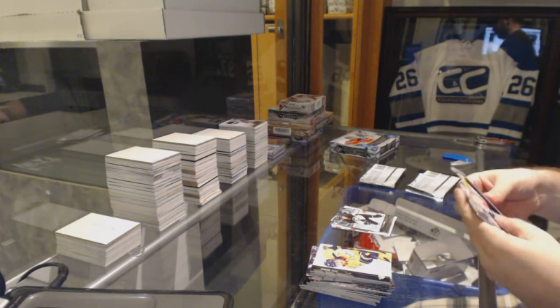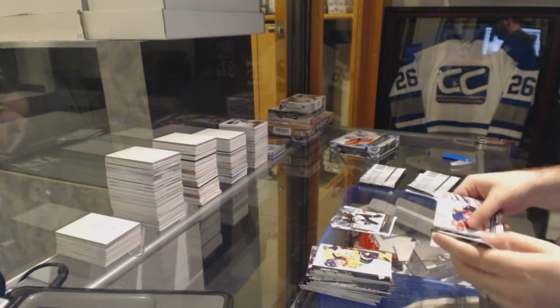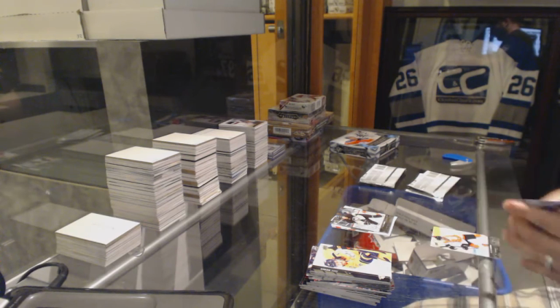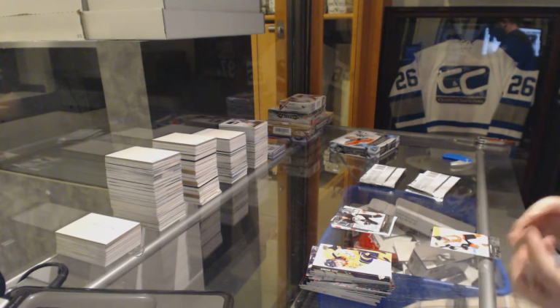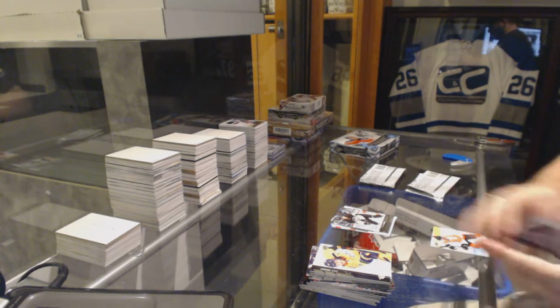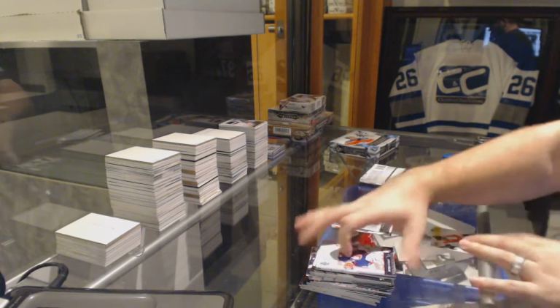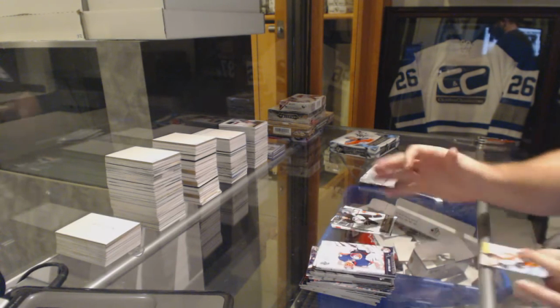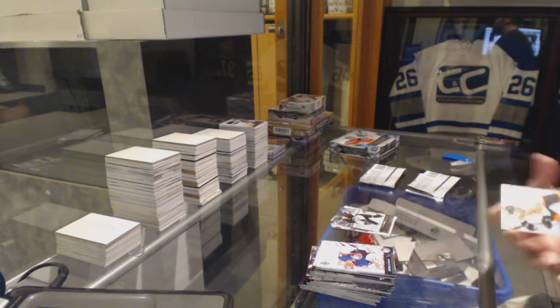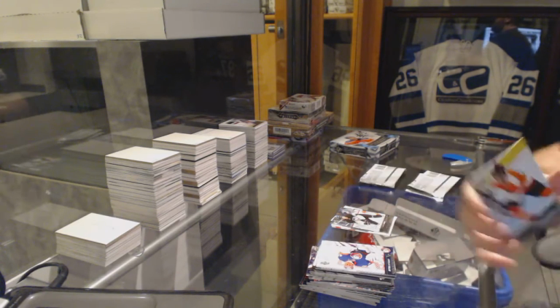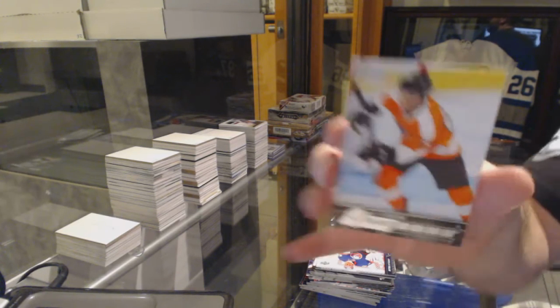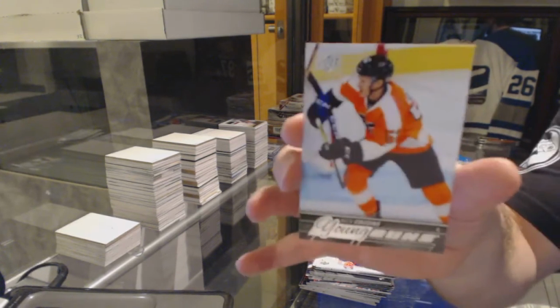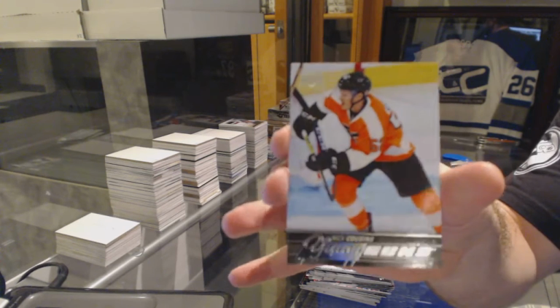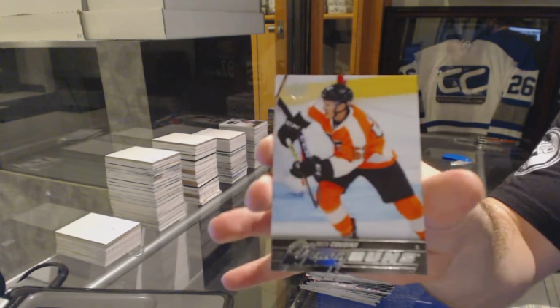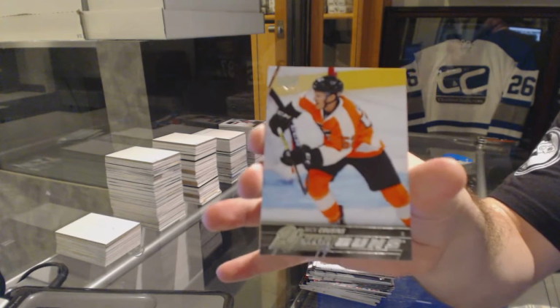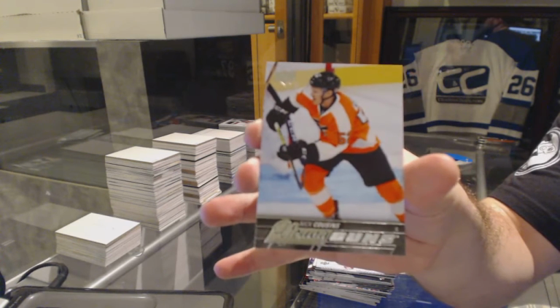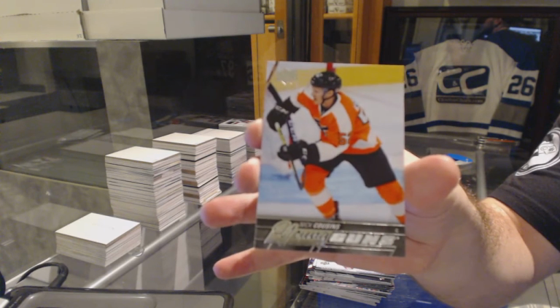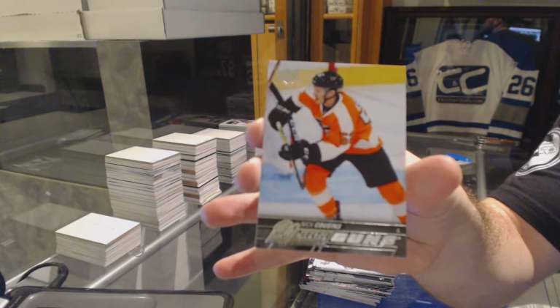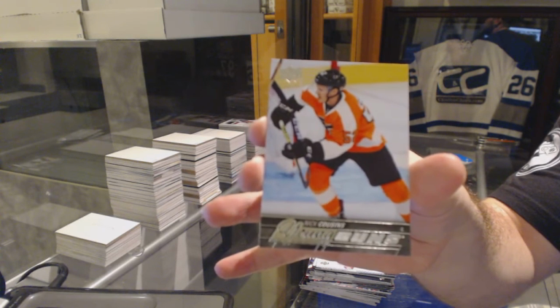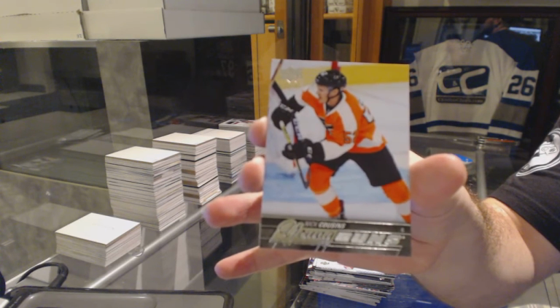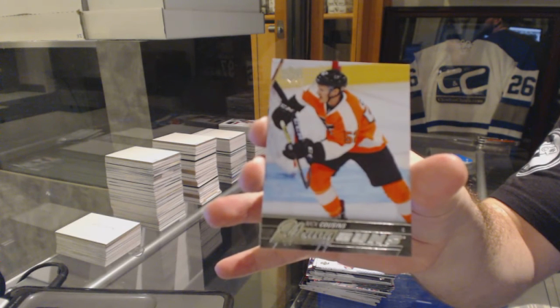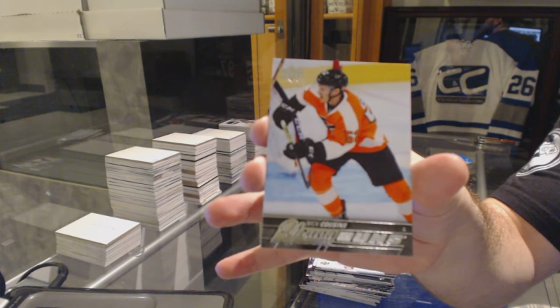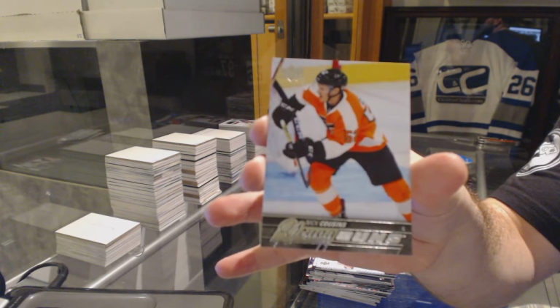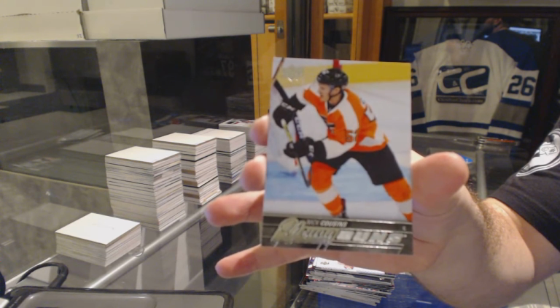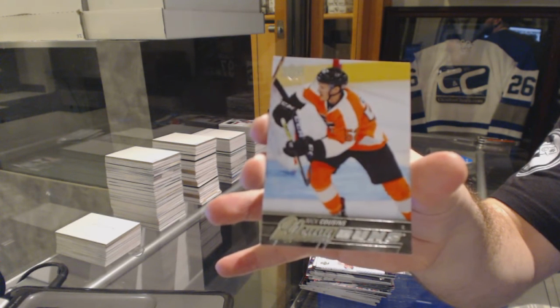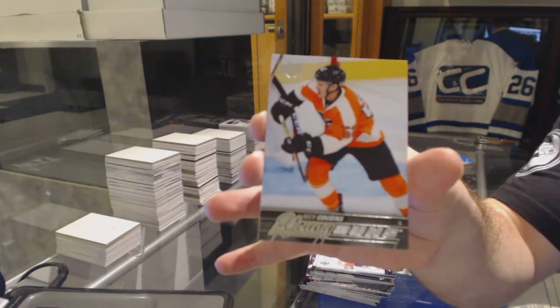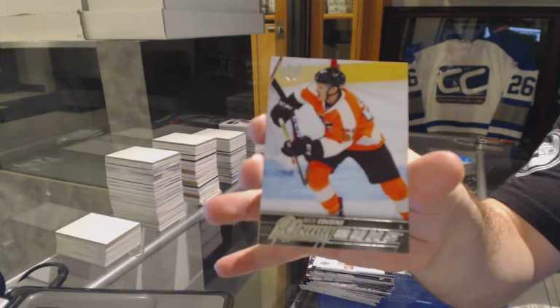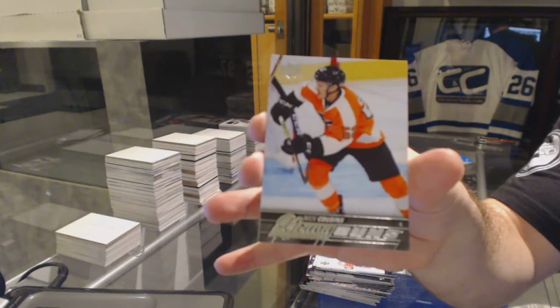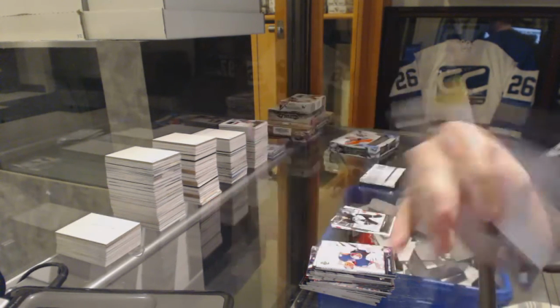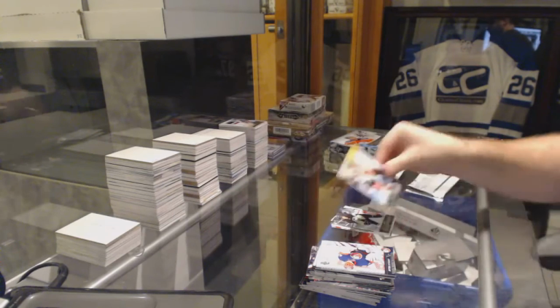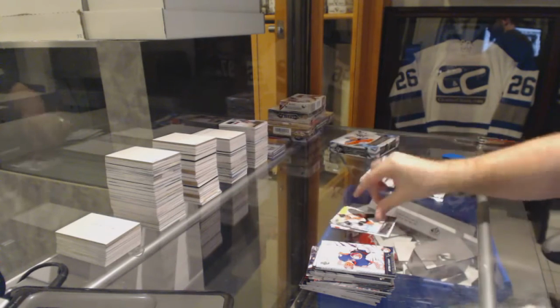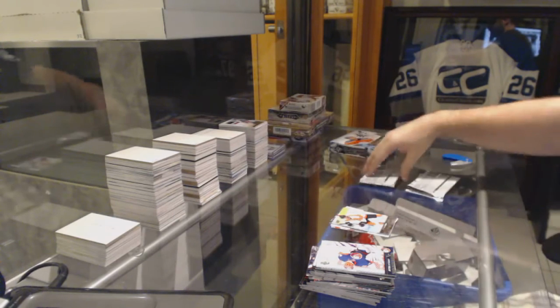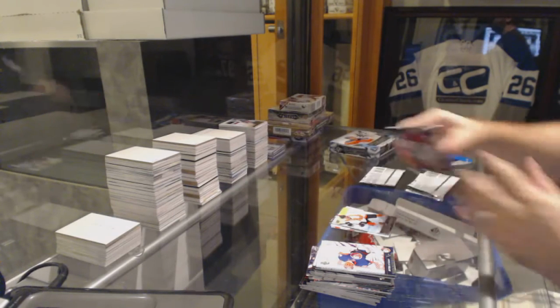We've got a Young Guns for the Philadelphia Flyers — Nick Cousins.